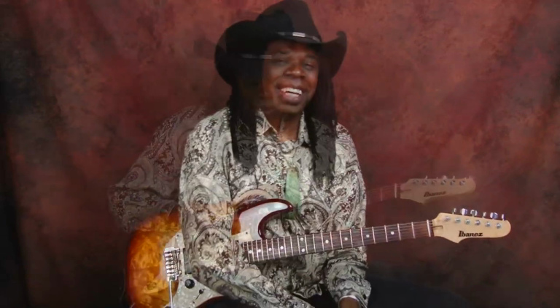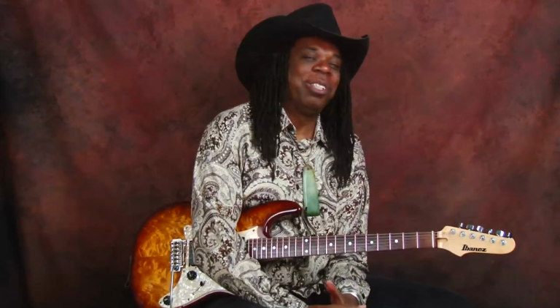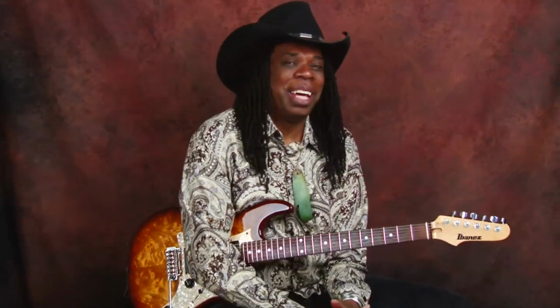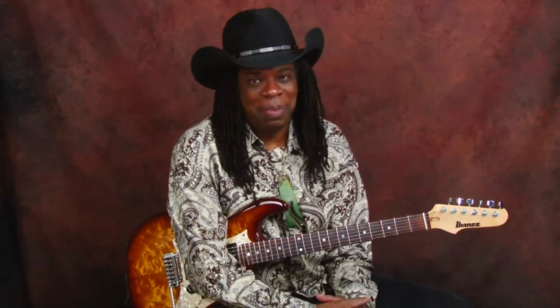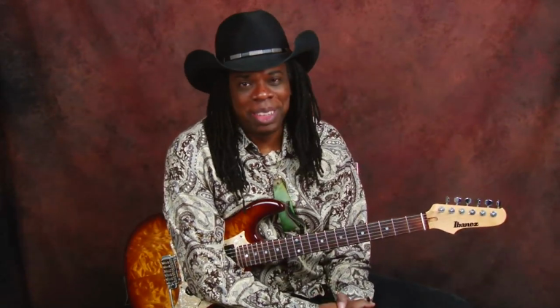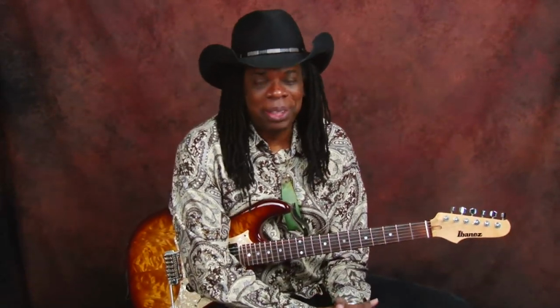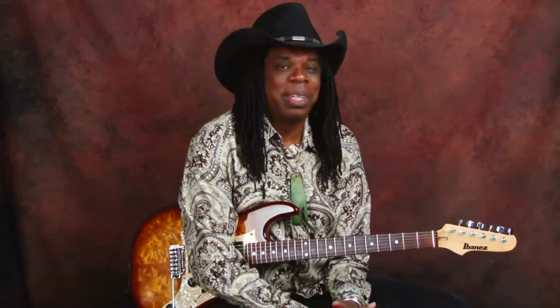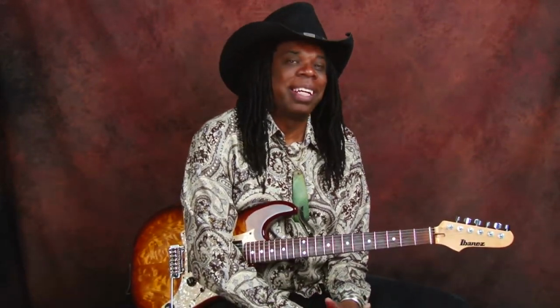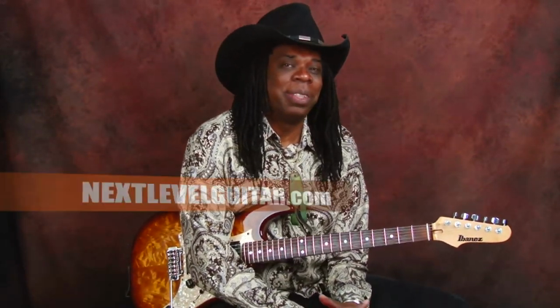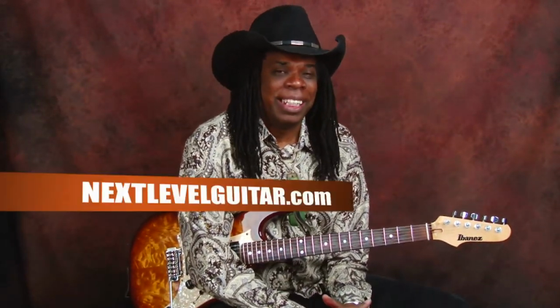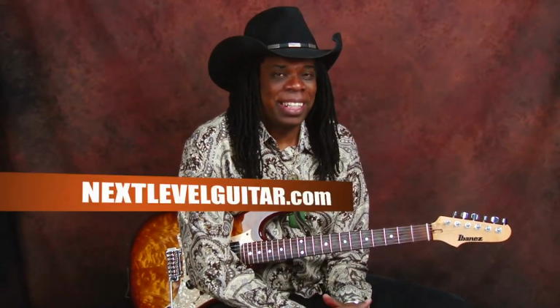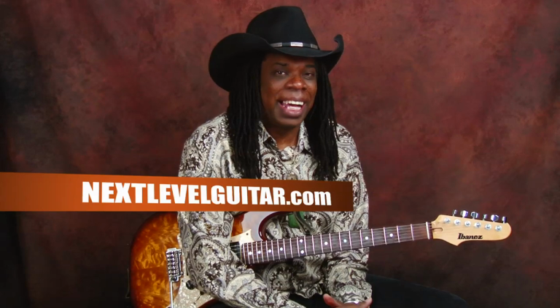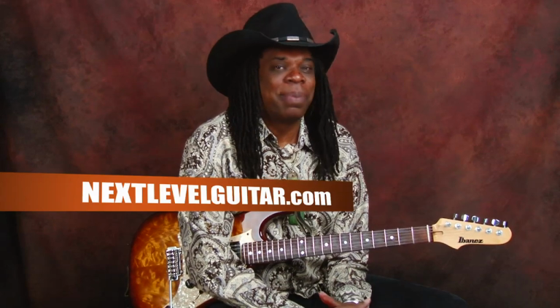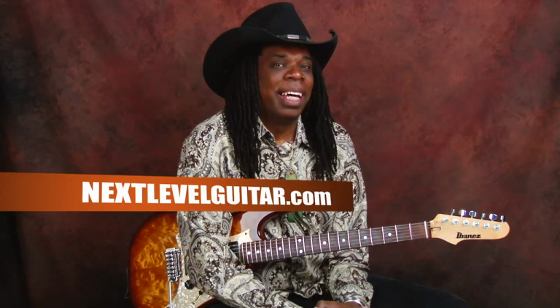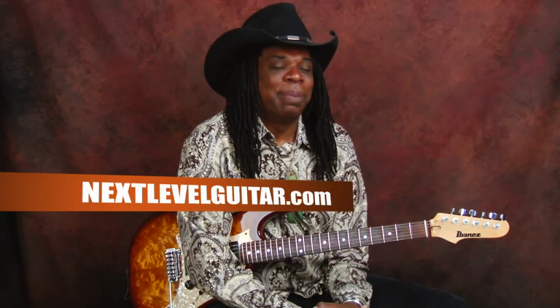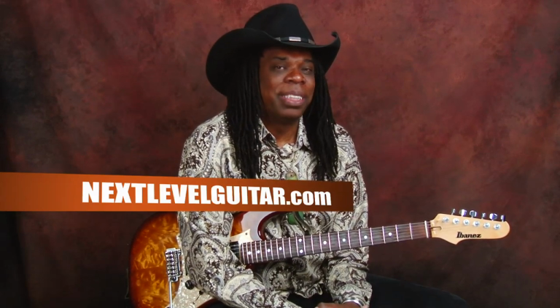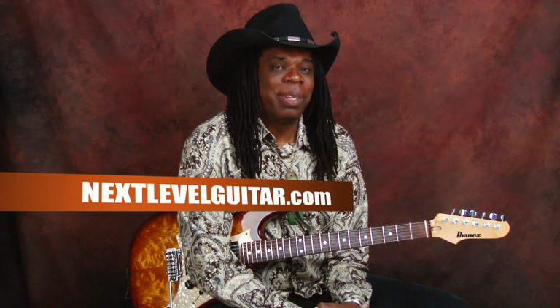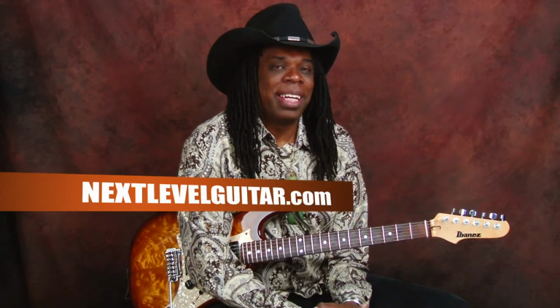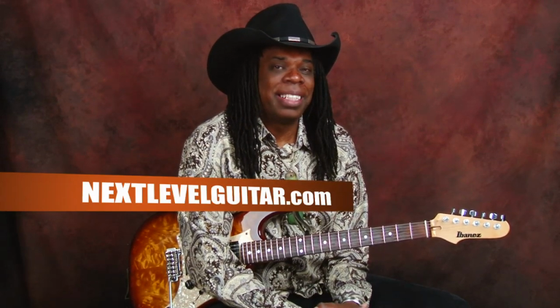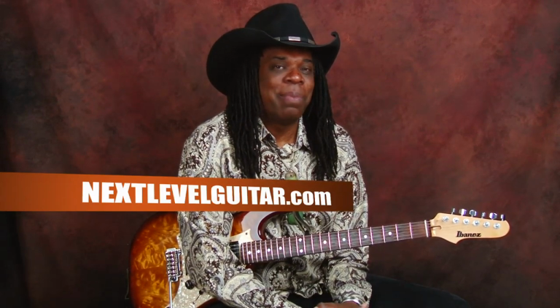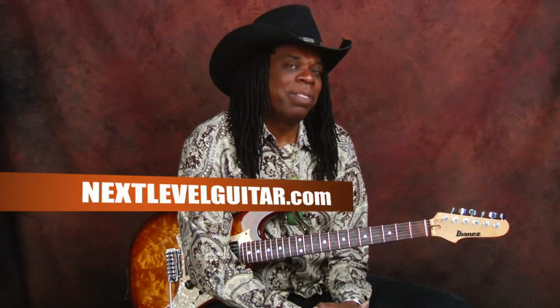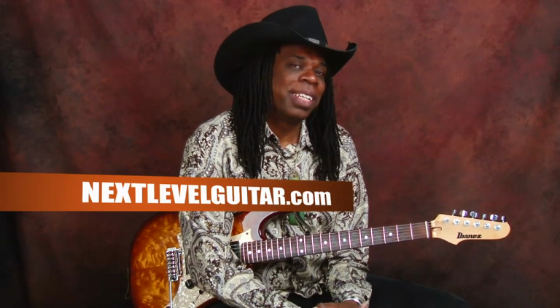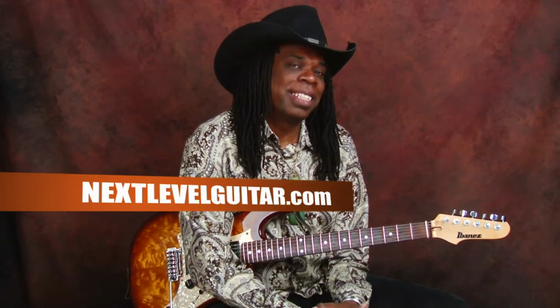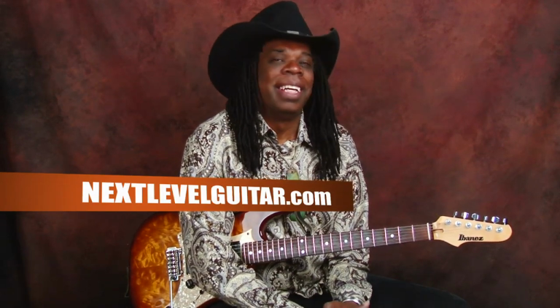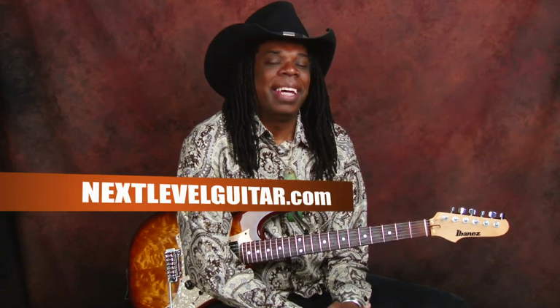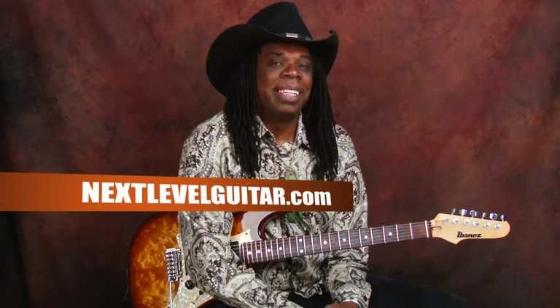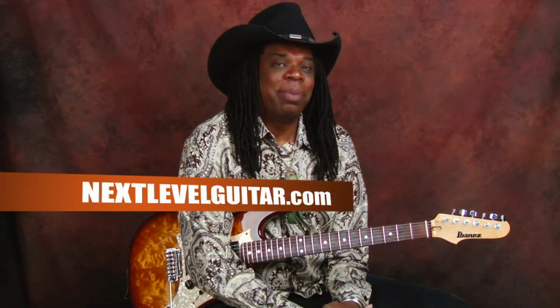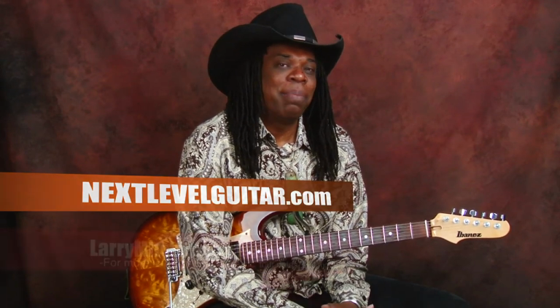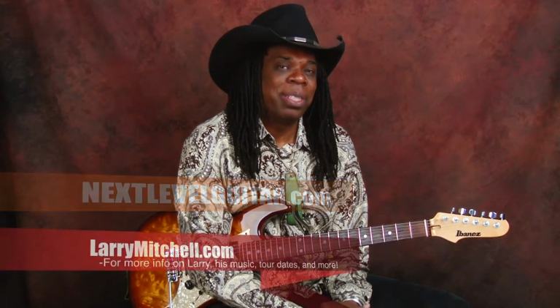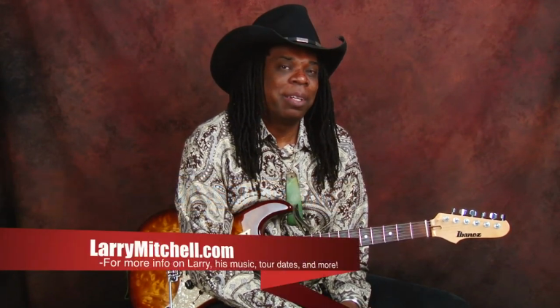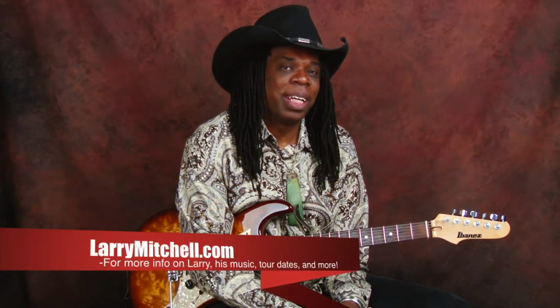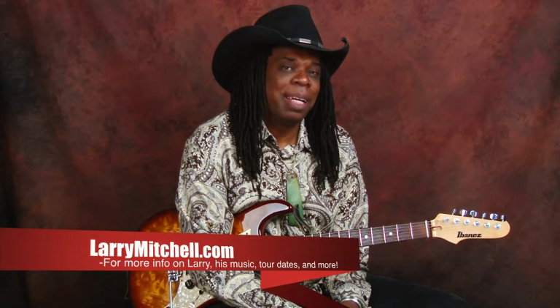Okay, this has truly been a lot of fun. My name is Larry Mitchell, I'm here at NextLevelGuitar.com. Please go to the website and see more videos like this. And you can check me out at my website, LarryMitchell.com.